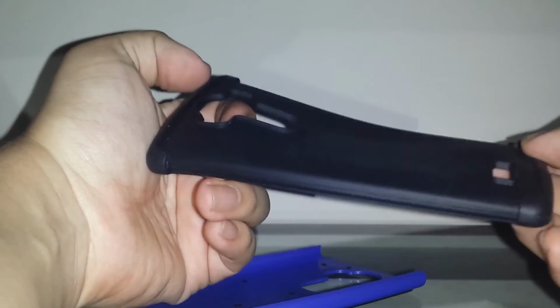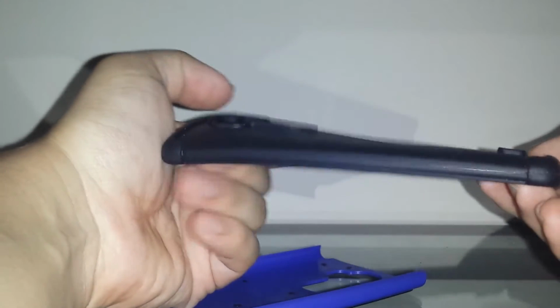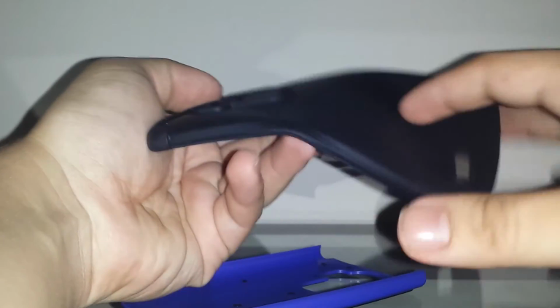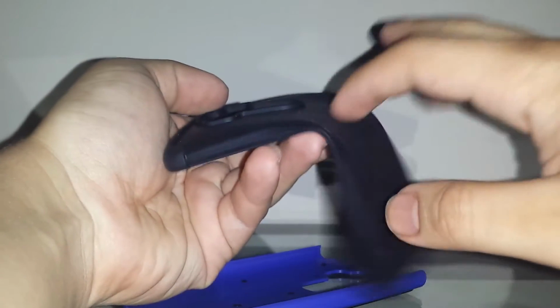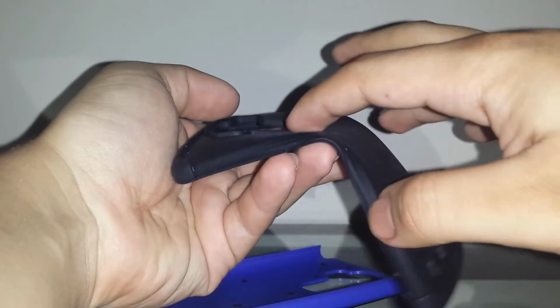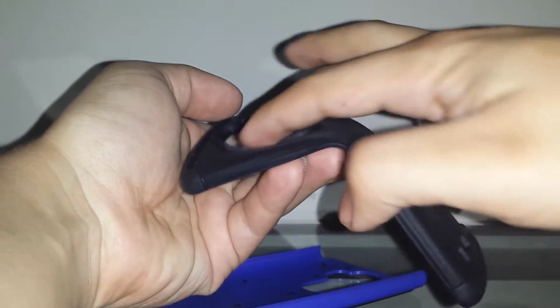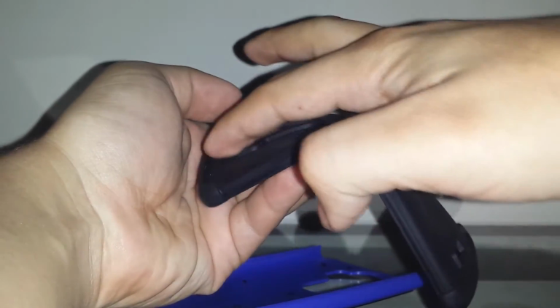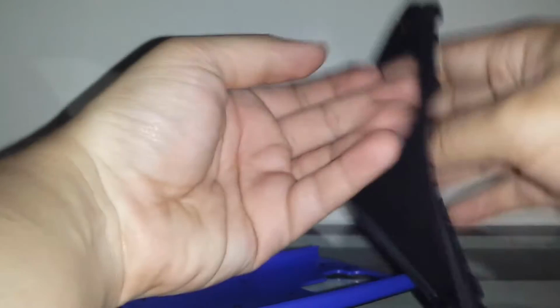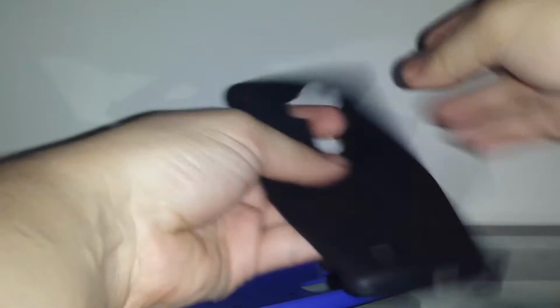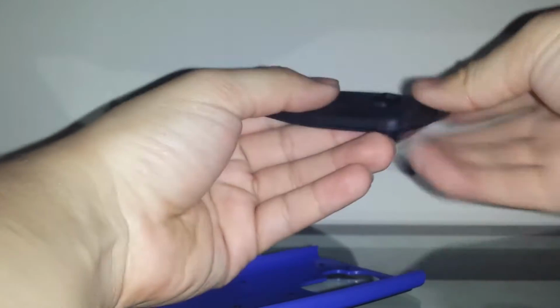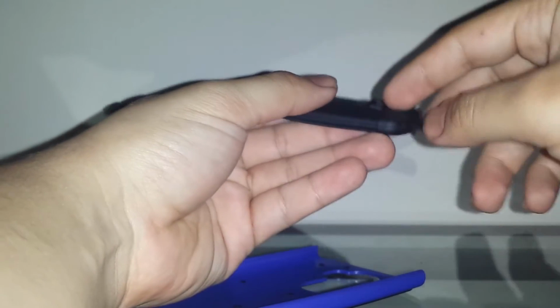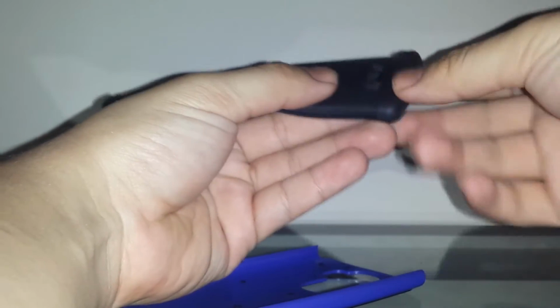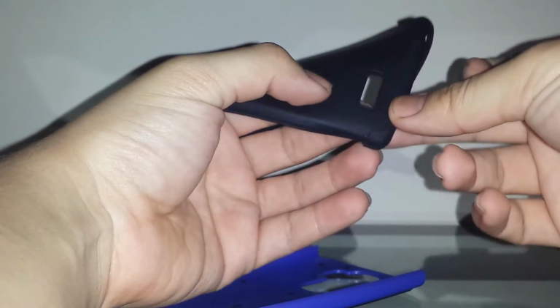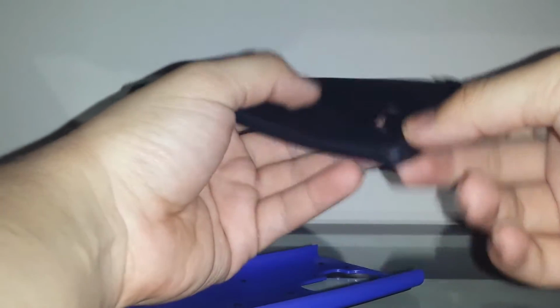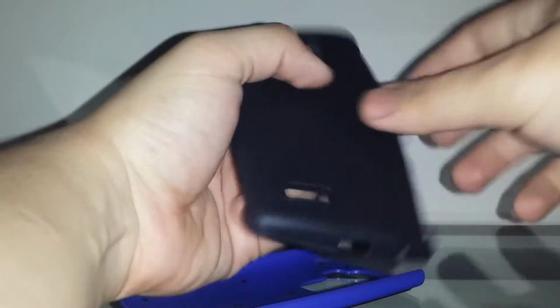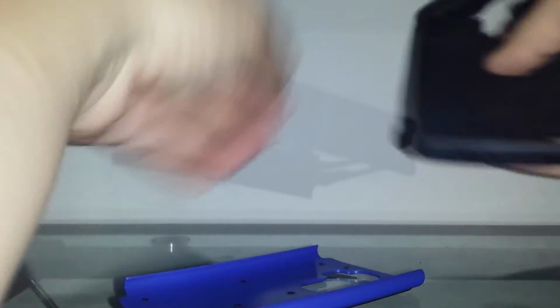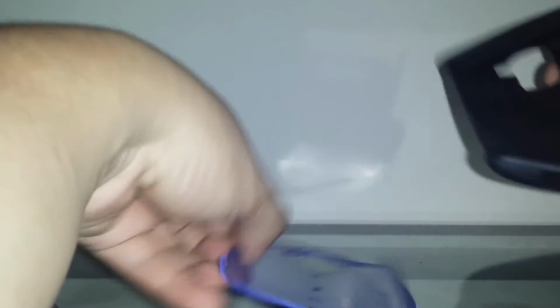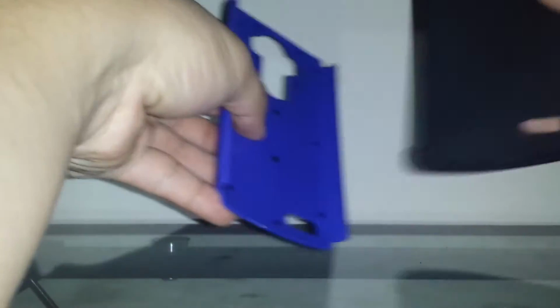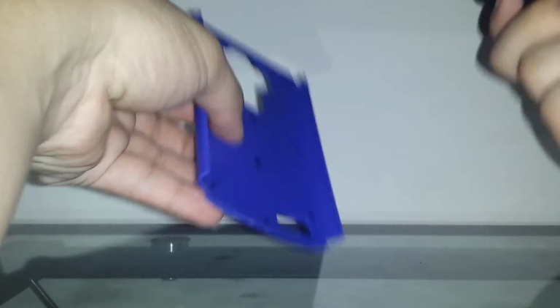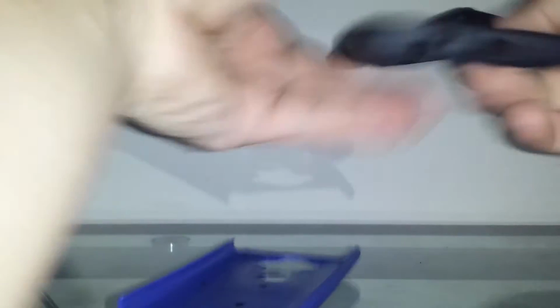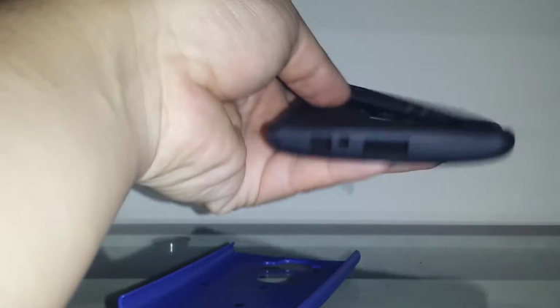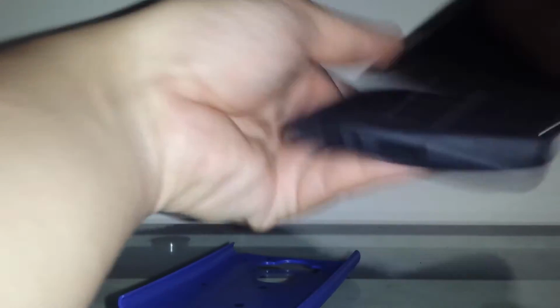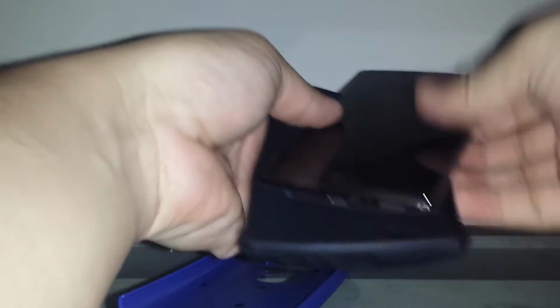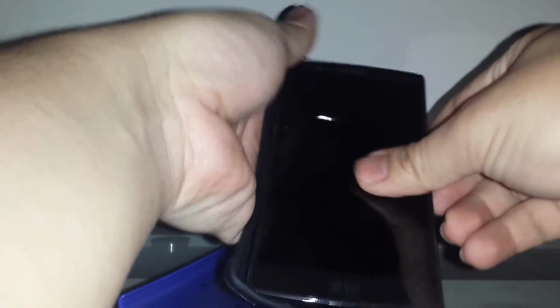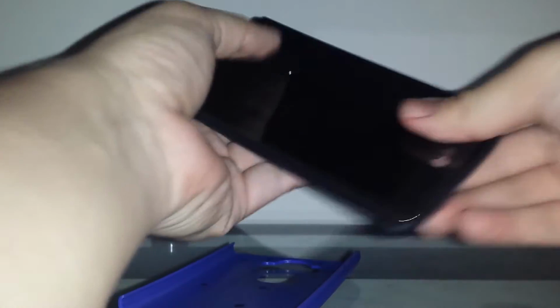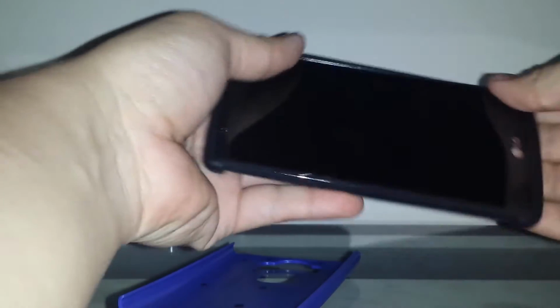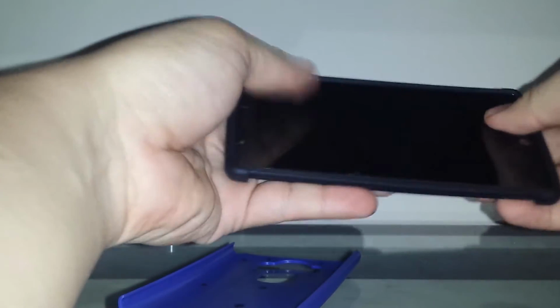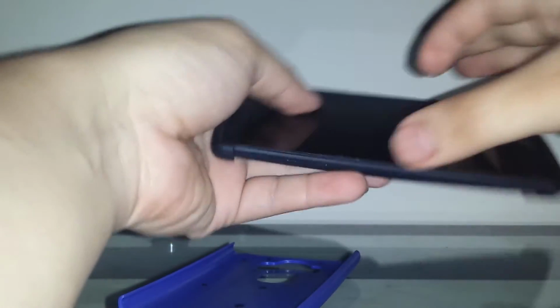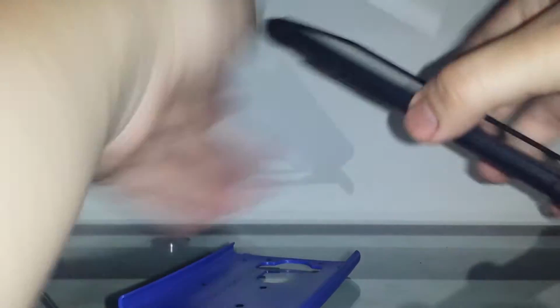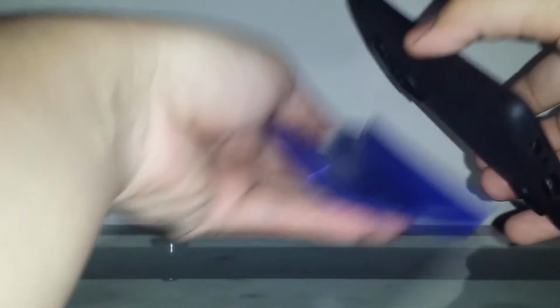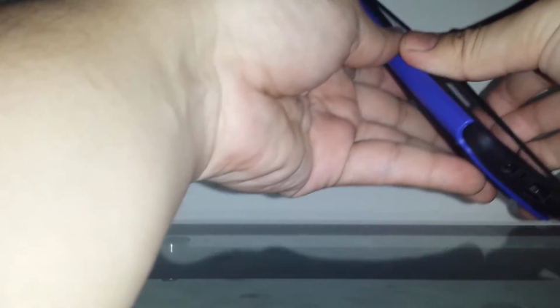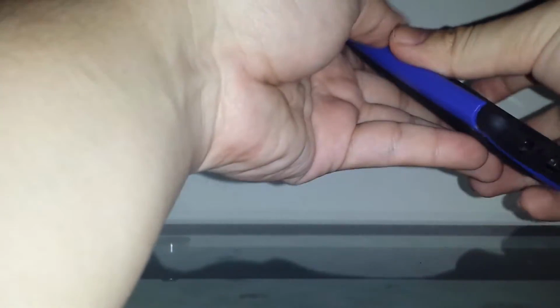Right here you can see it has a little indentation around where the case attaches. It's a two-piece design — the TPU inner piece pops in like so, and then you pop in the outer harder shell.